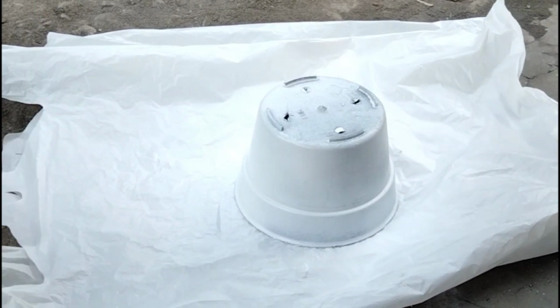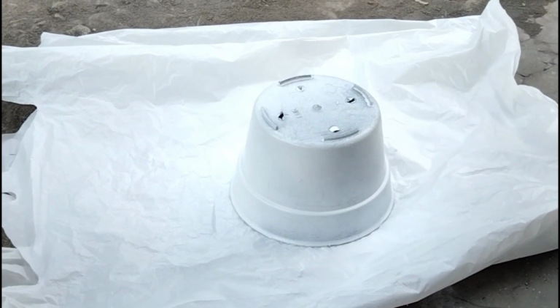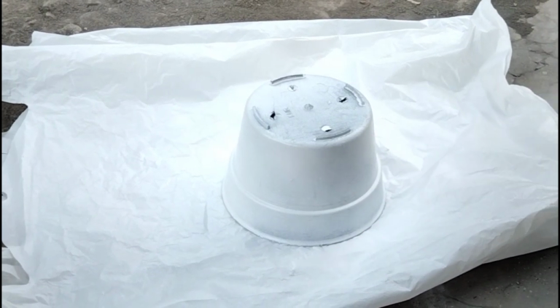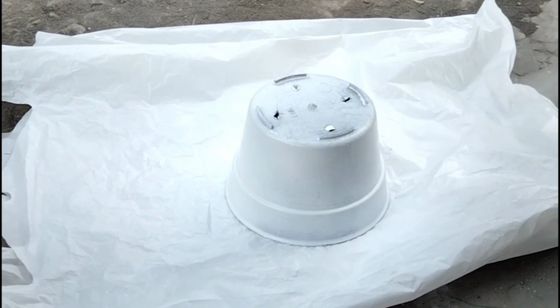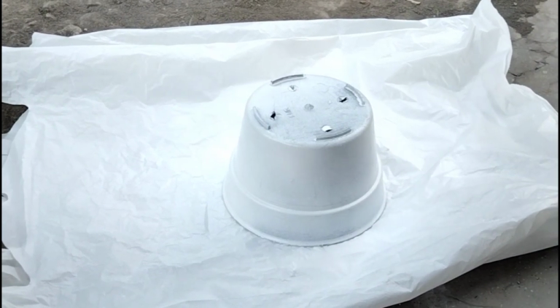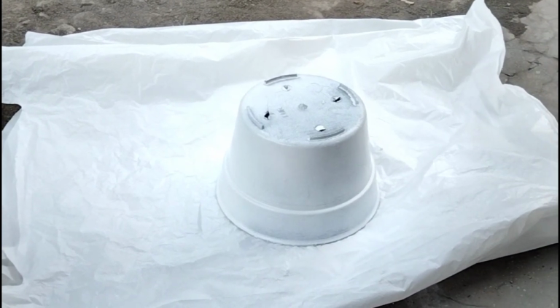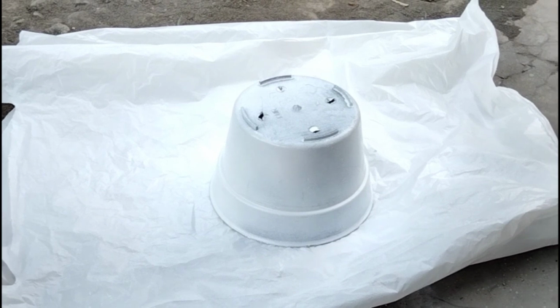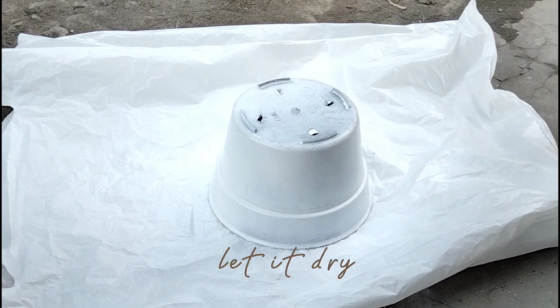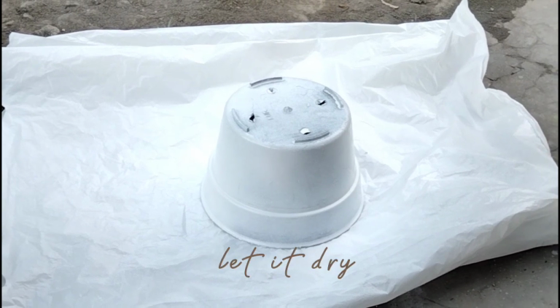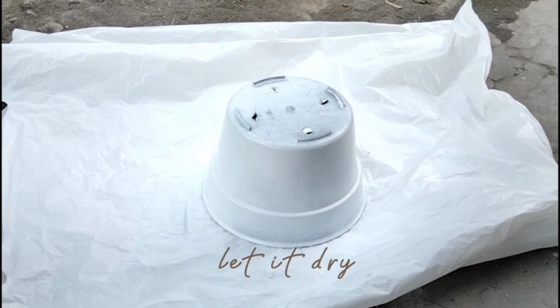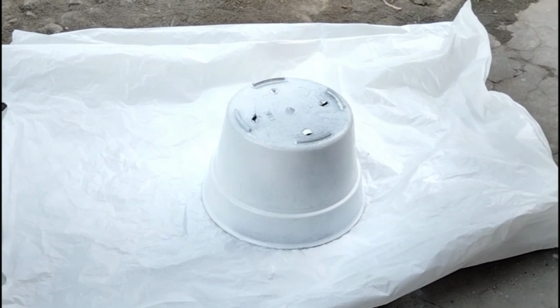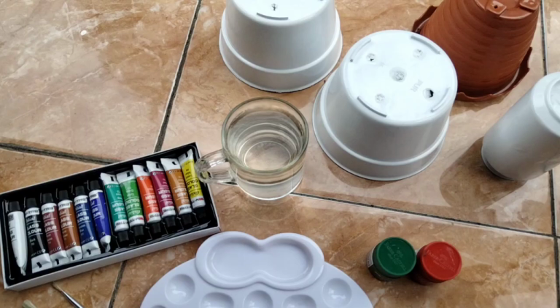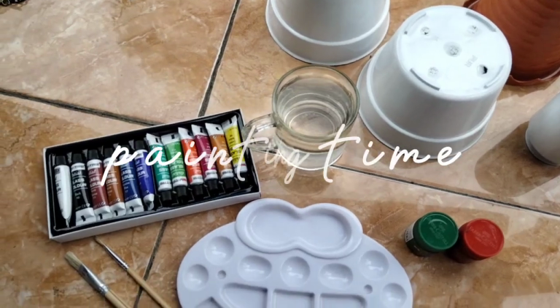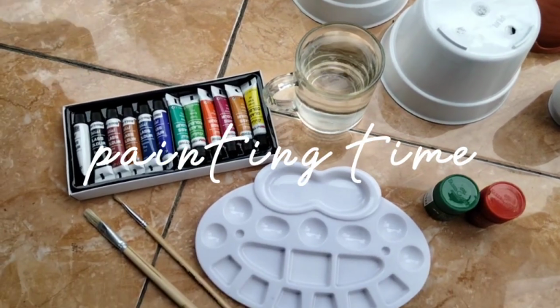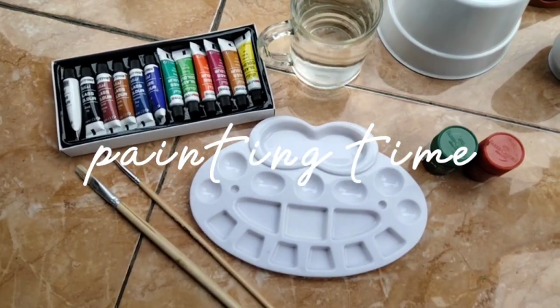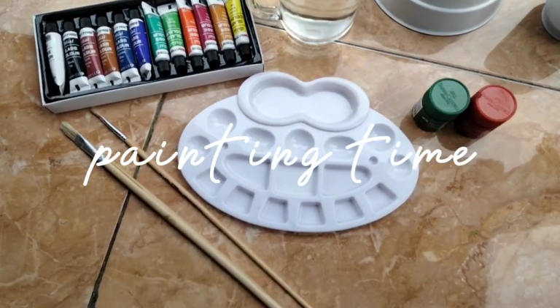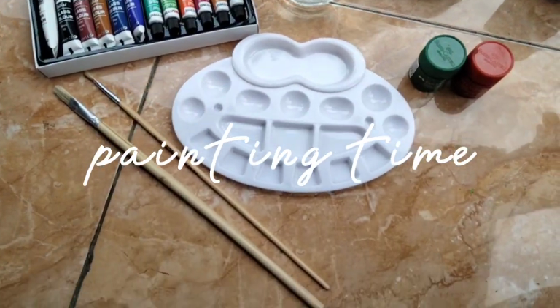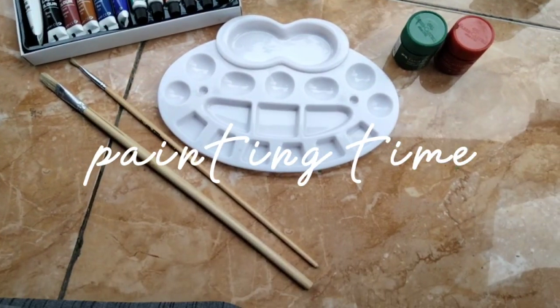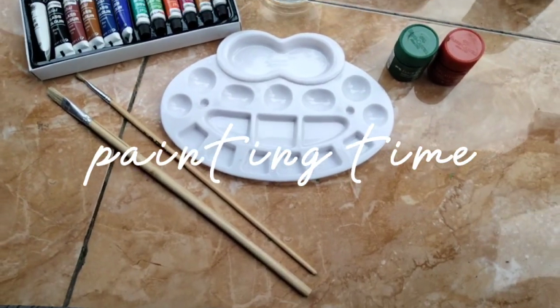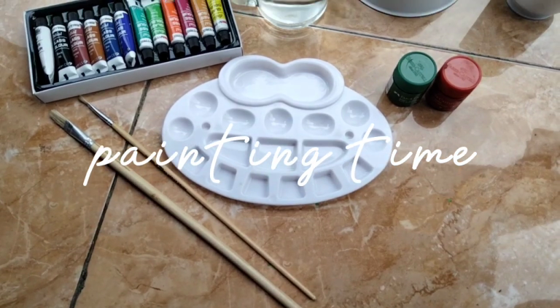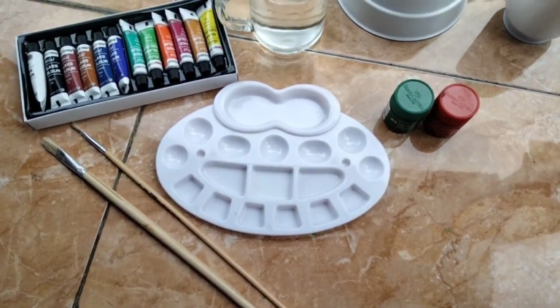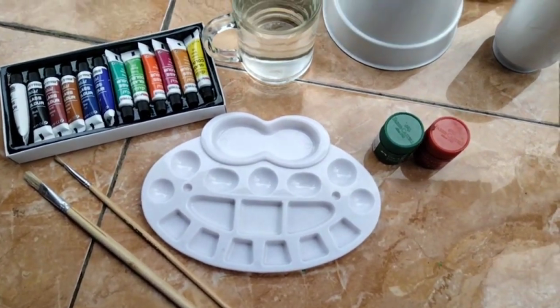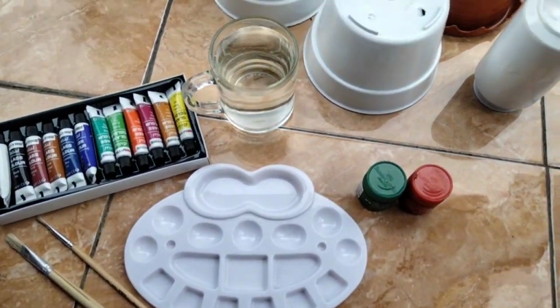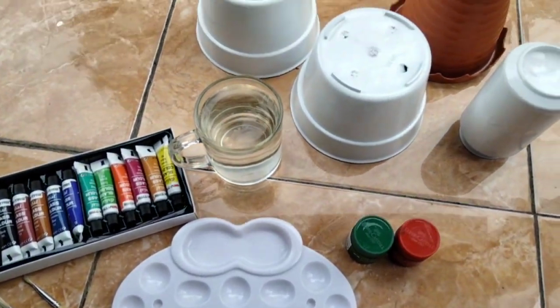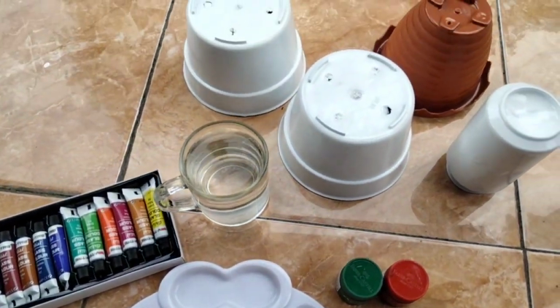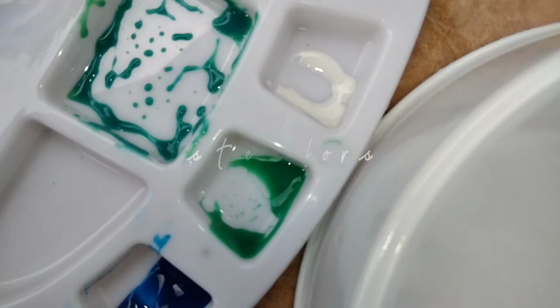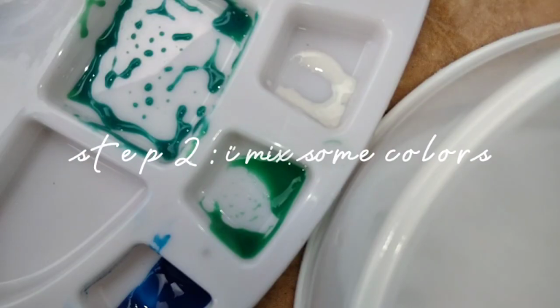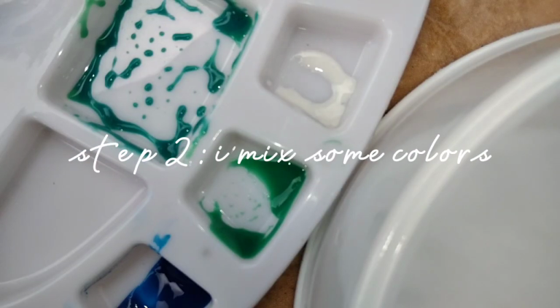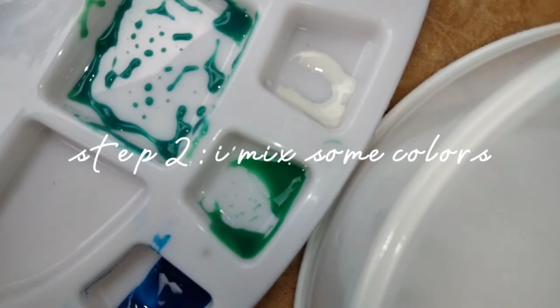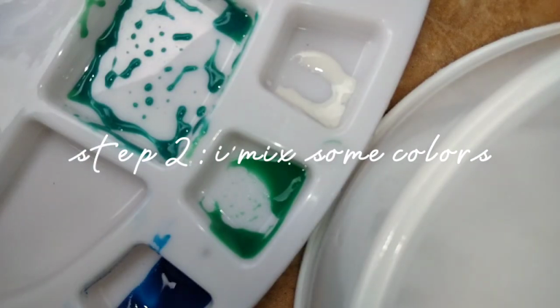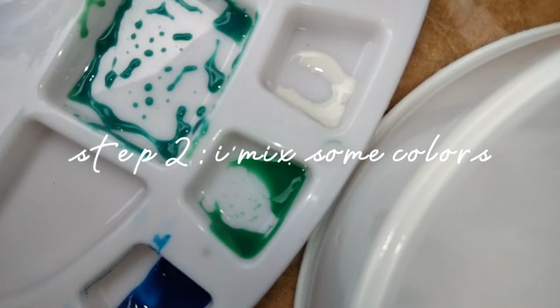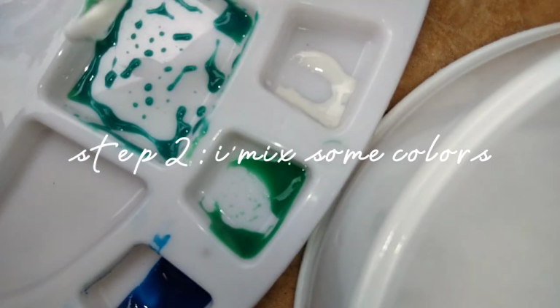First step: you can spray the pot with the filler so the paint can easily combine. Then let it dry. After that, it is painting time.